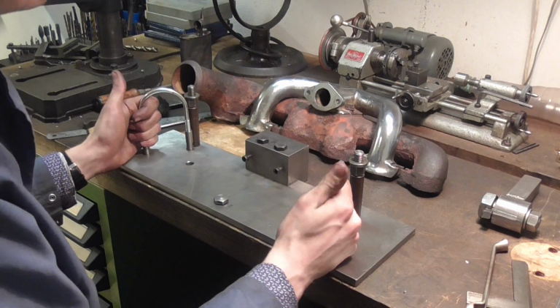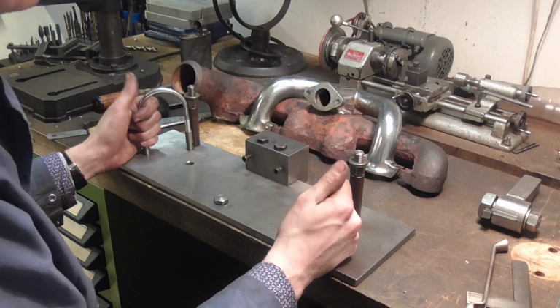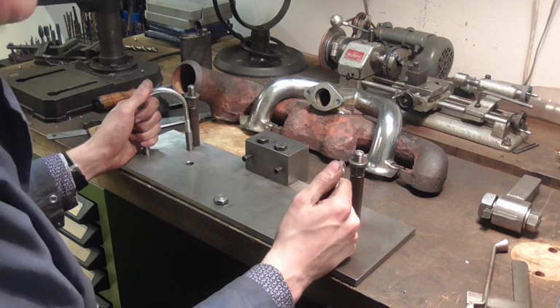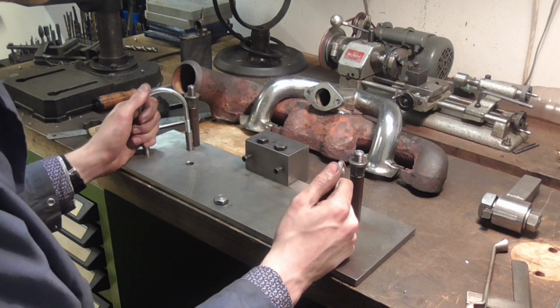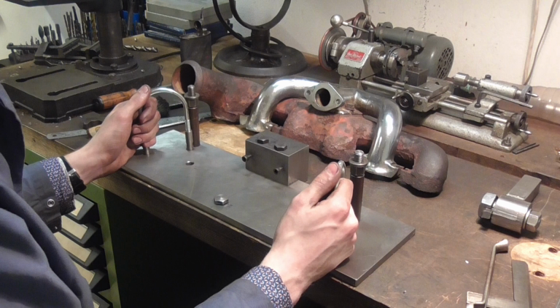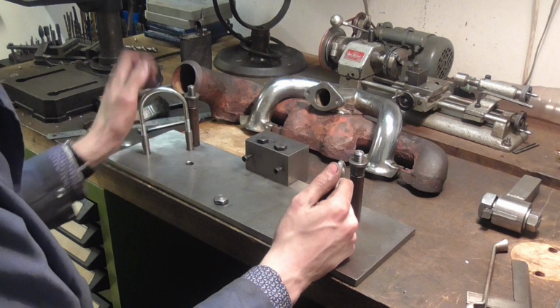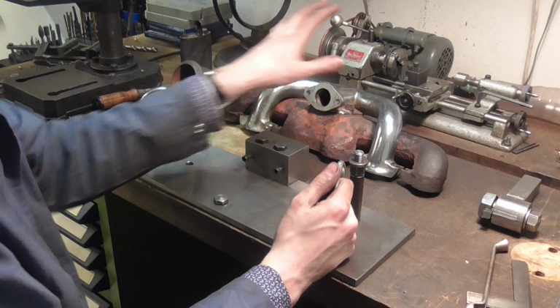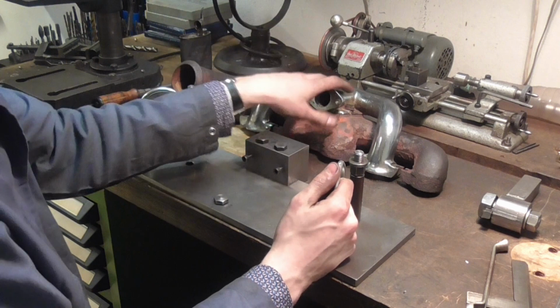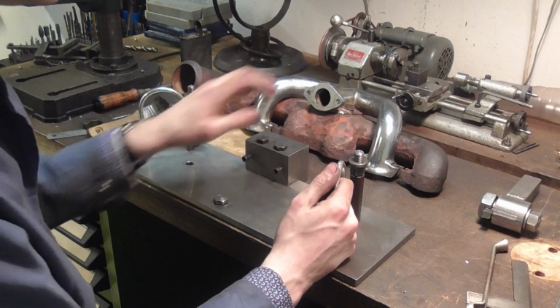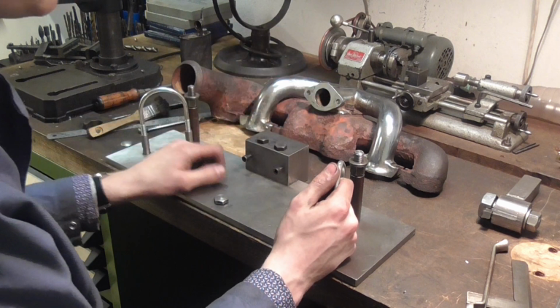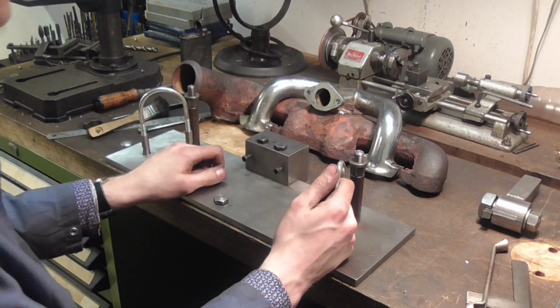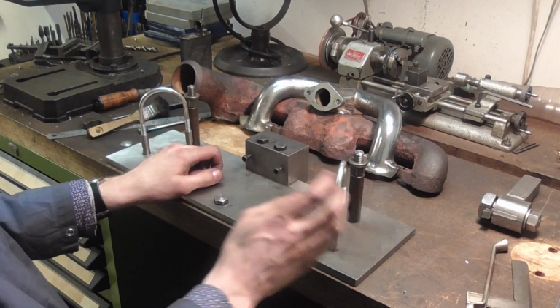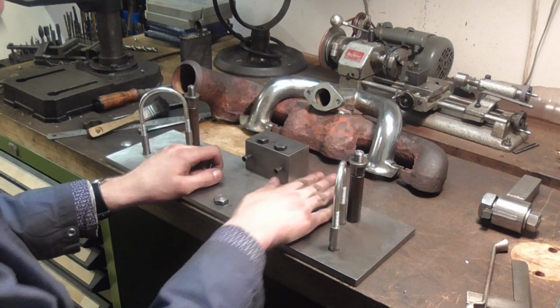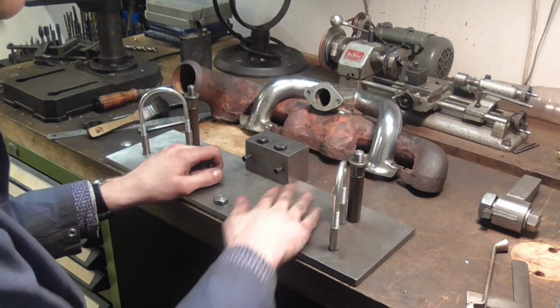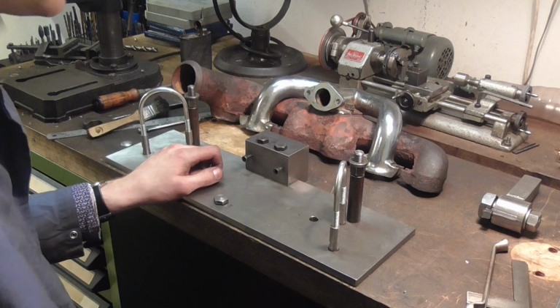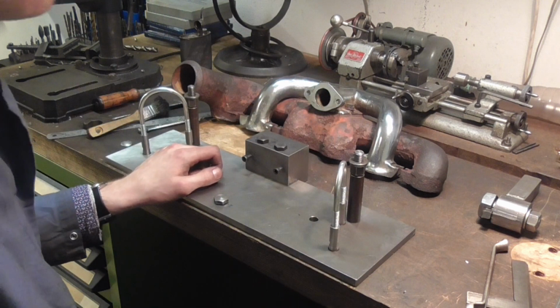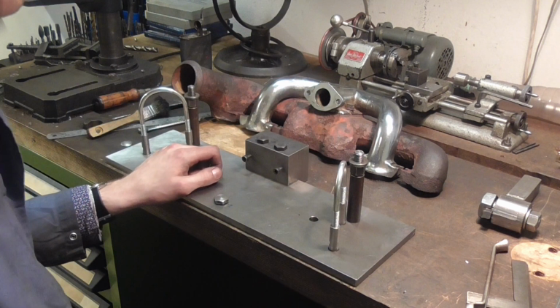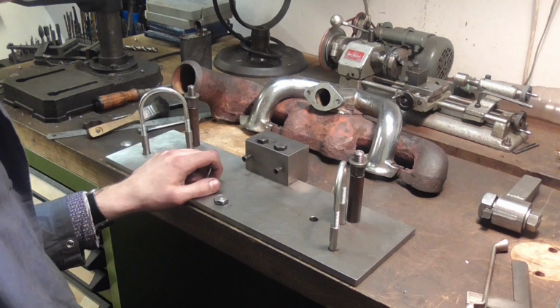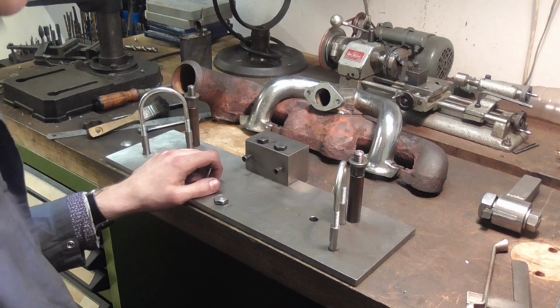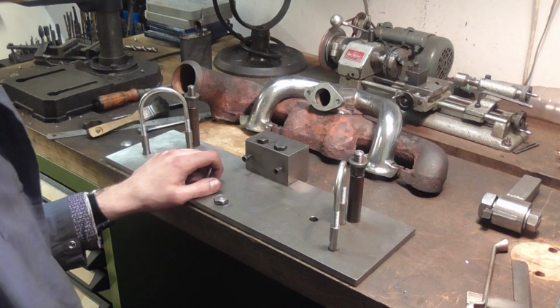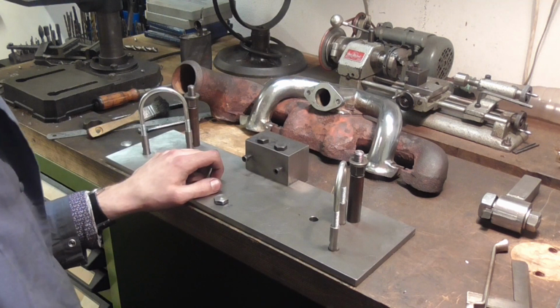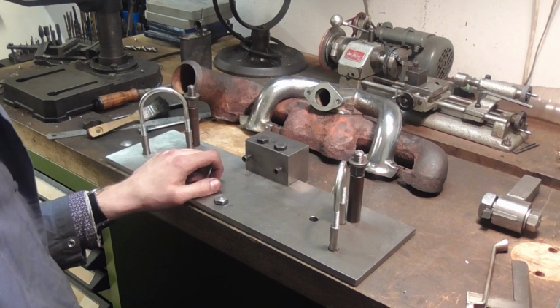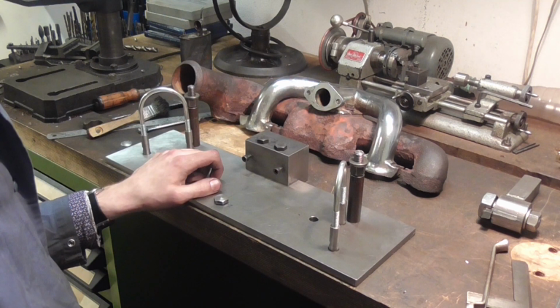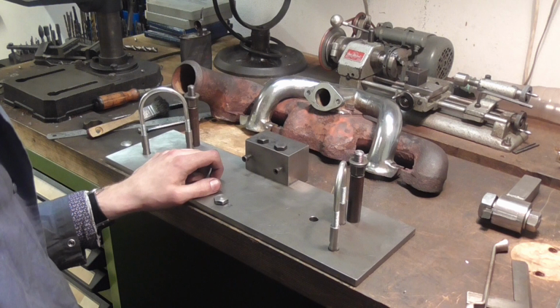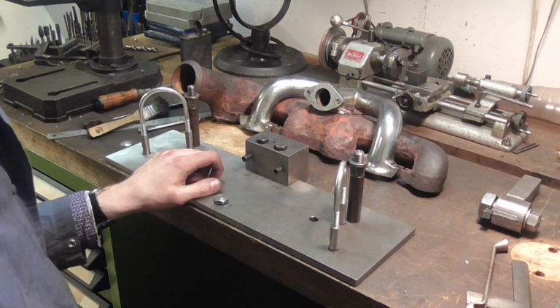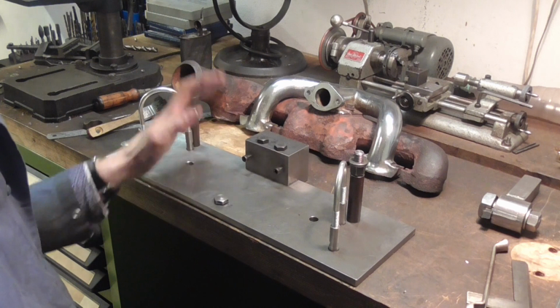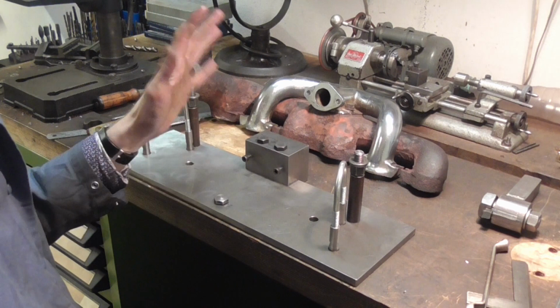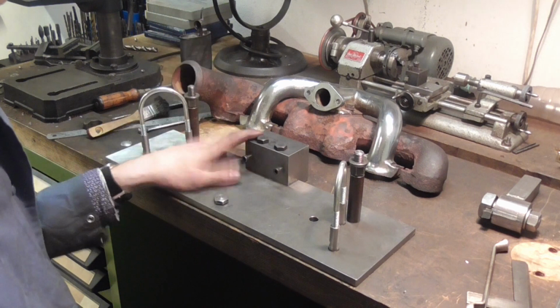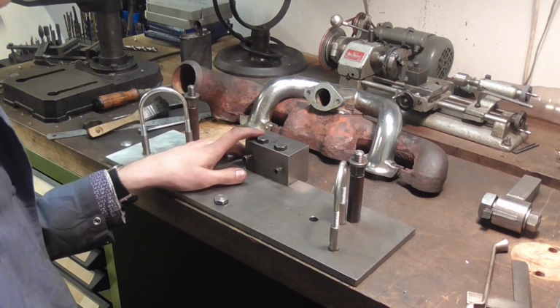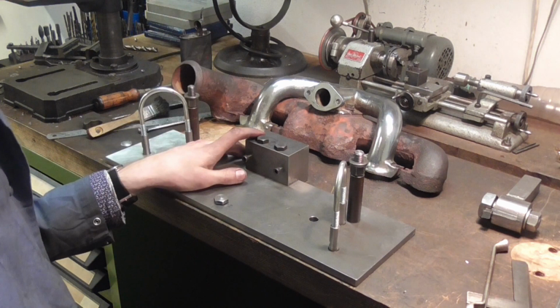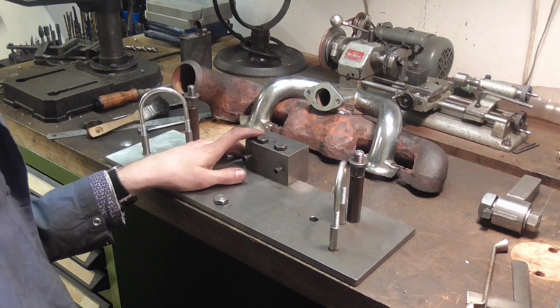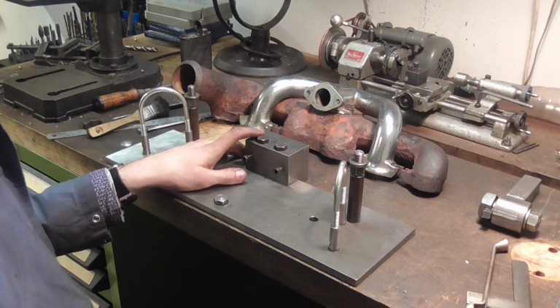I am looking forward to the next couple of manifolds I'm going to have to do. Thank you very much for watching. Bye!